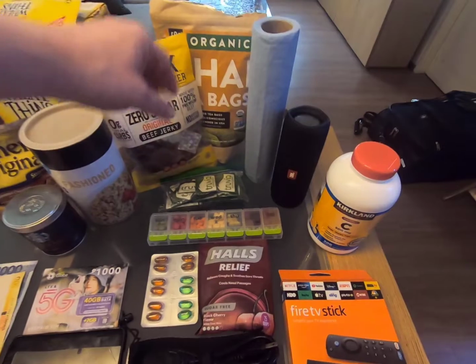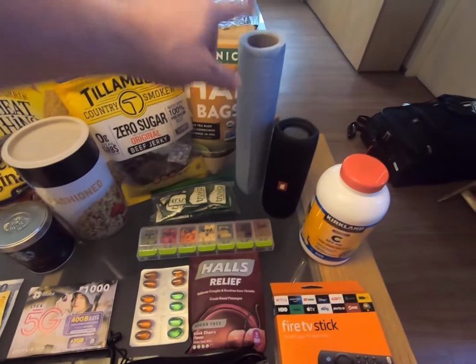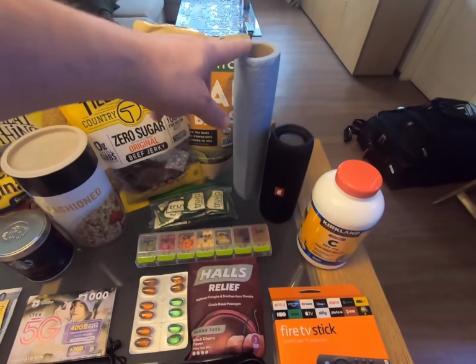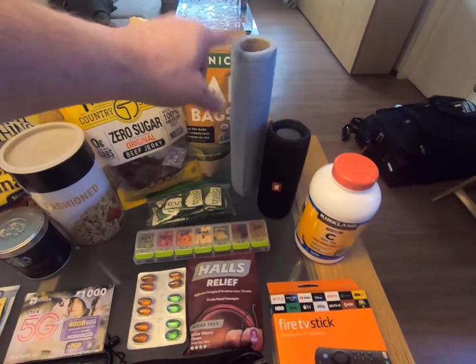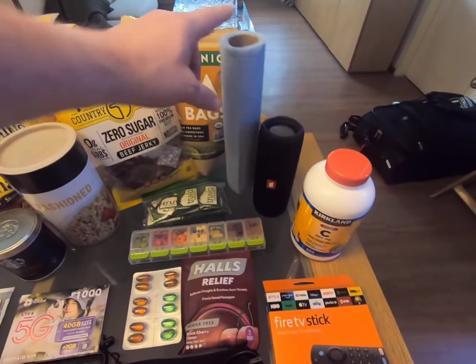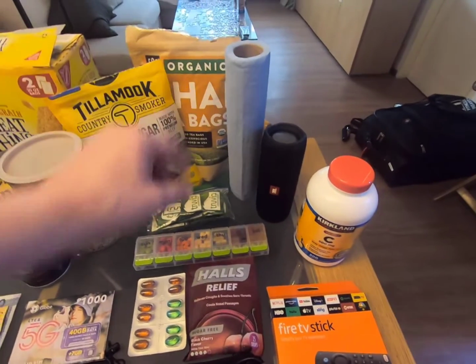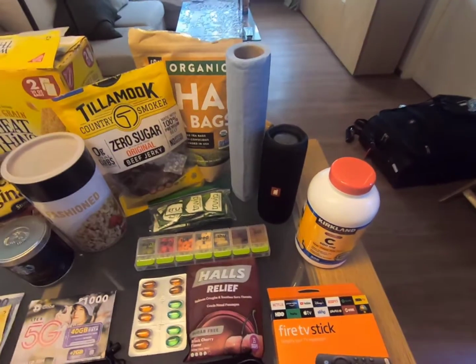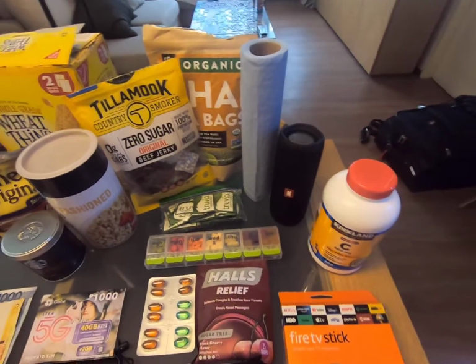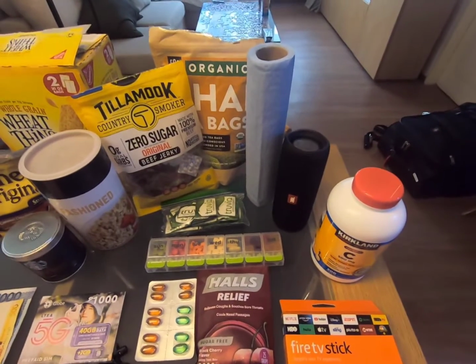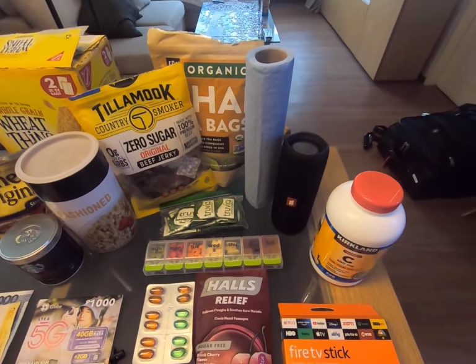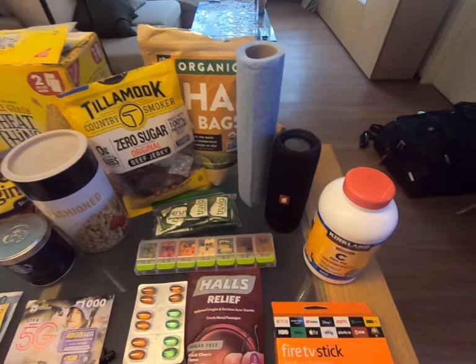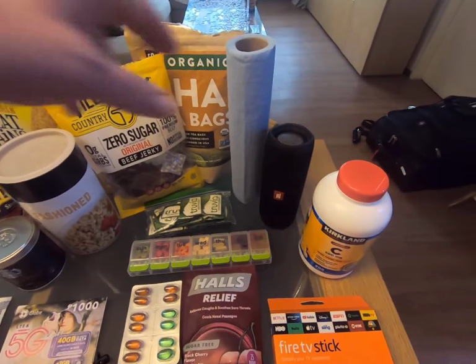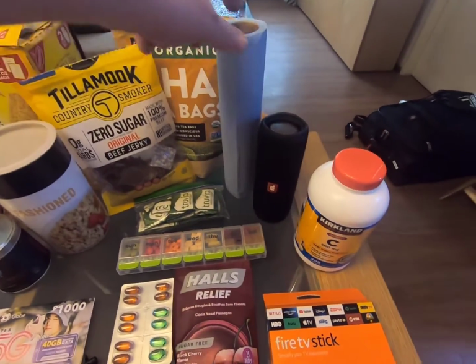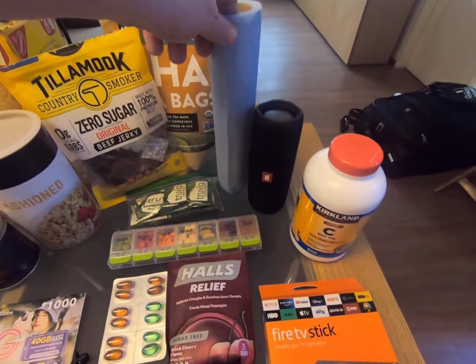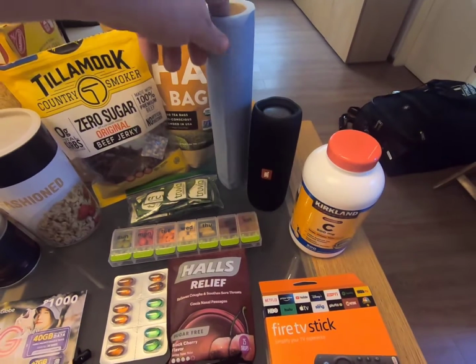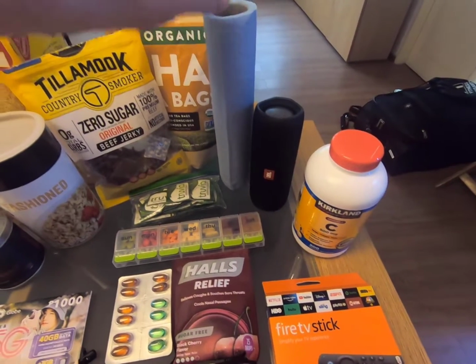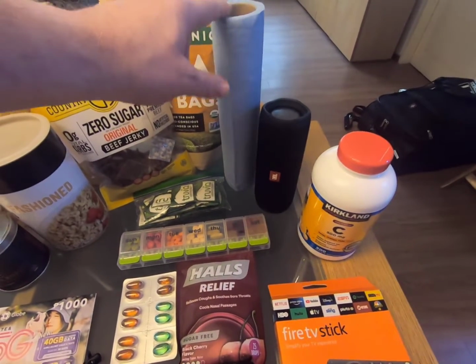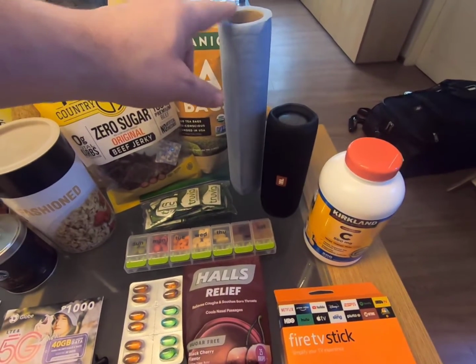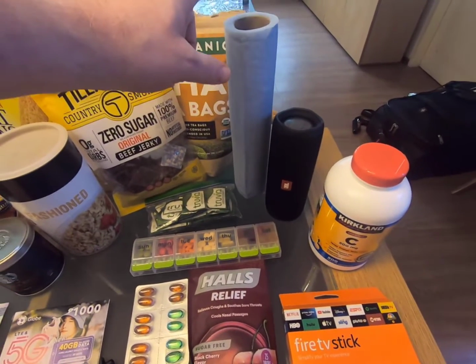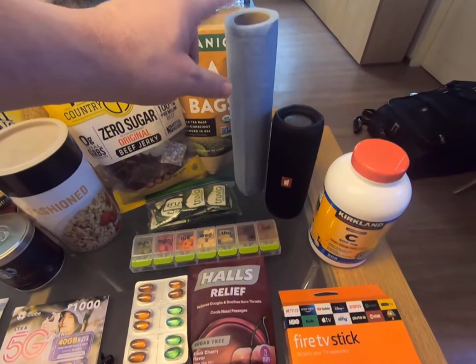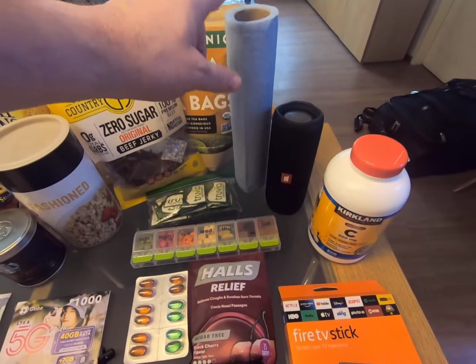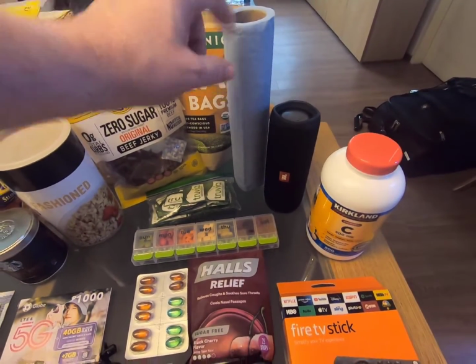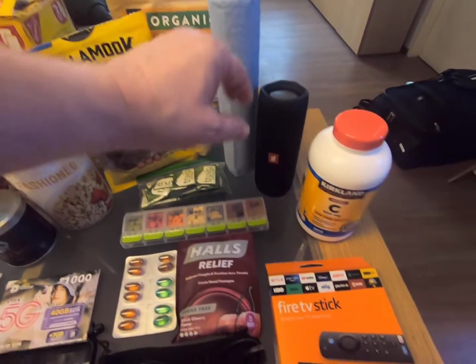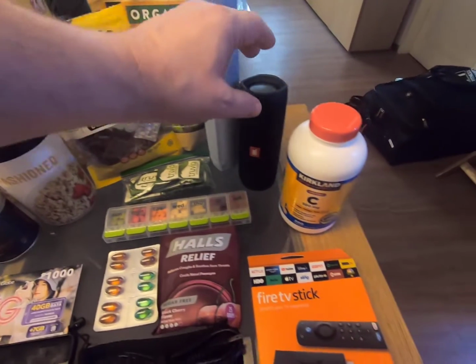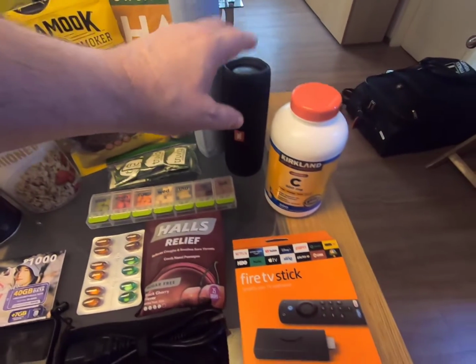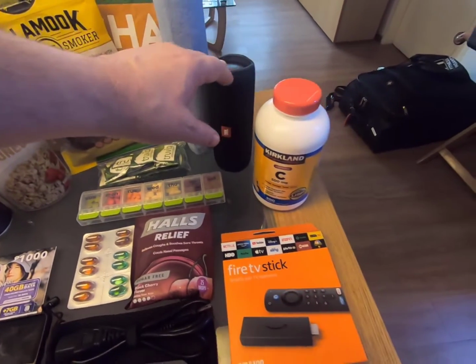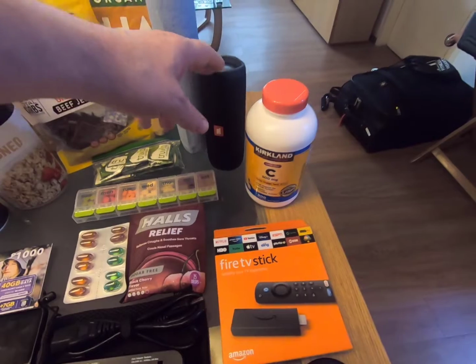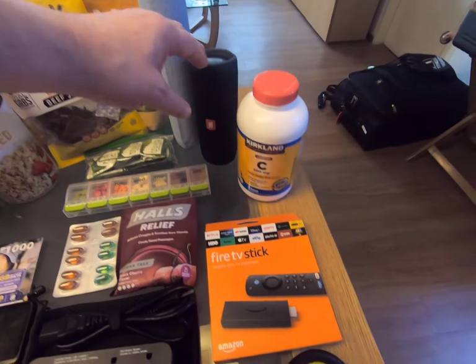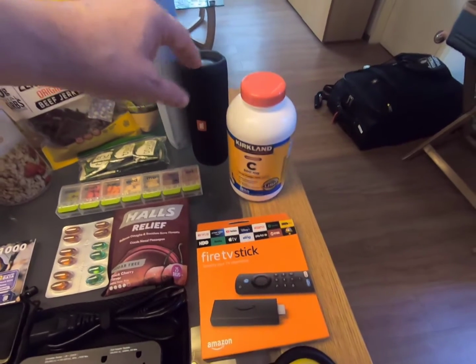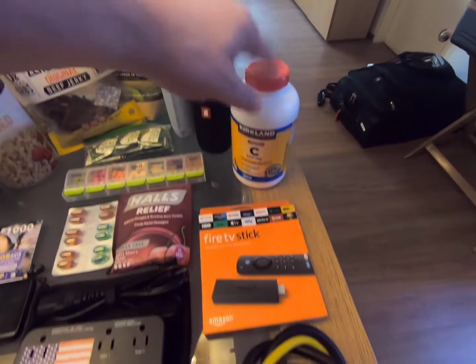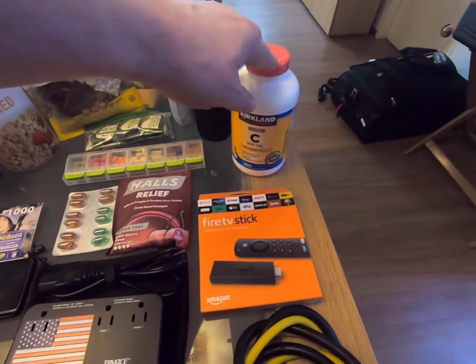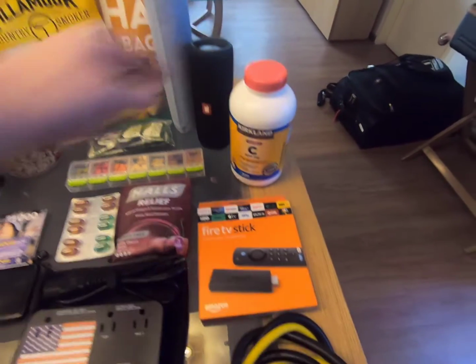Another big one: paper towels. We're in an apartment, not a hotel room, but we have a little kitchen, so we've been using these a lot. We've also got the Bluetooth speaker and vitamins.